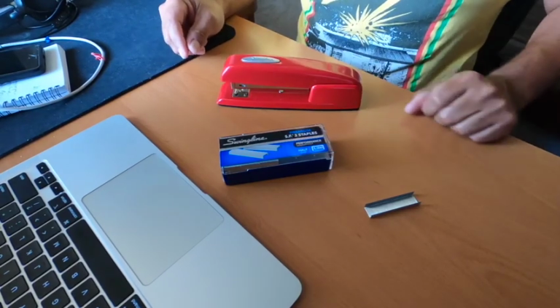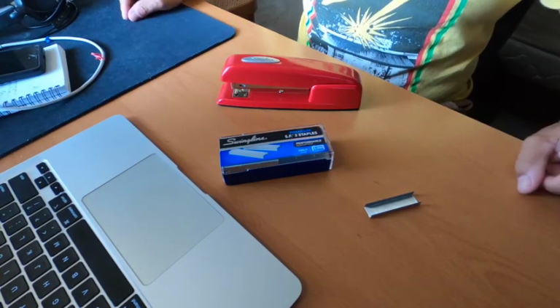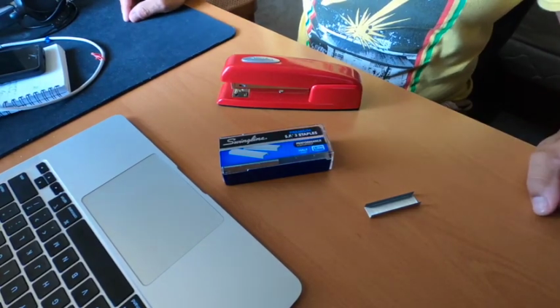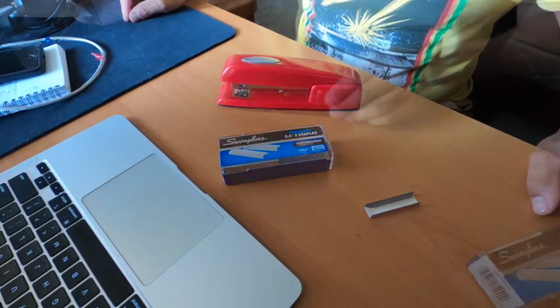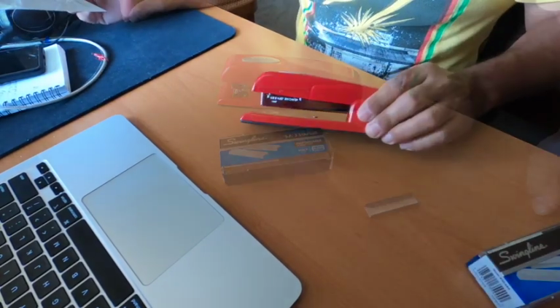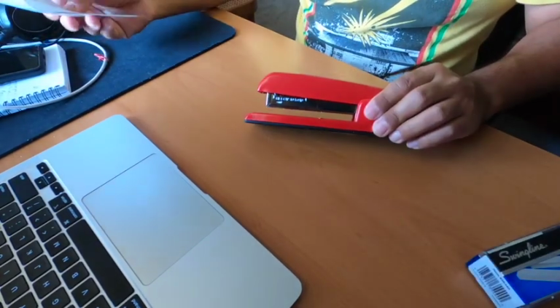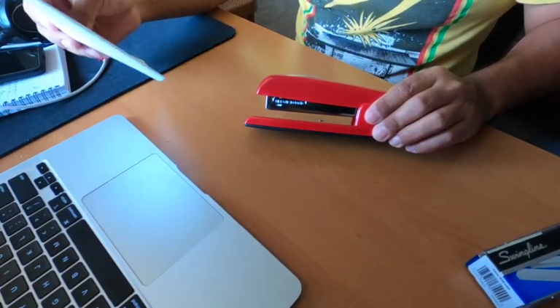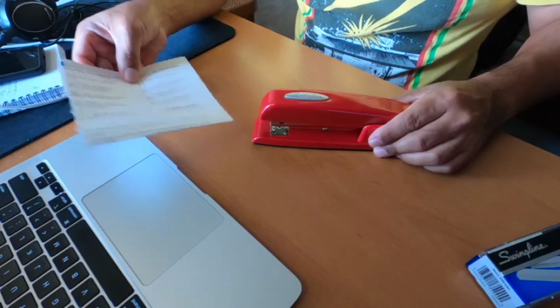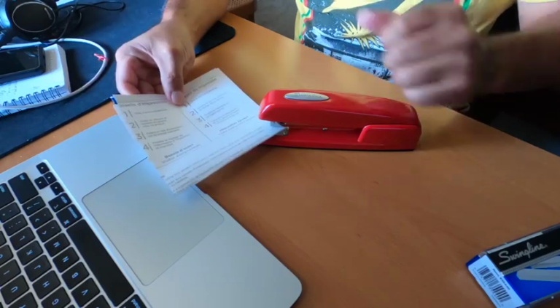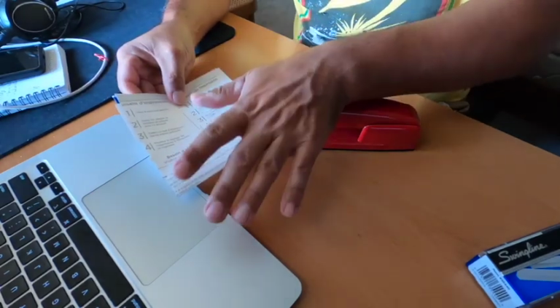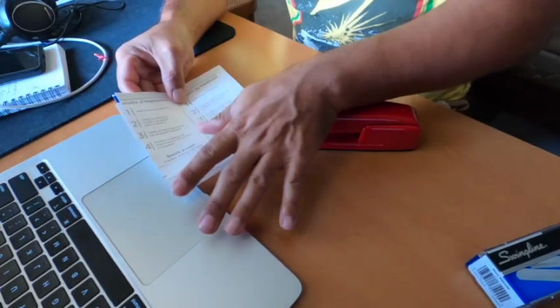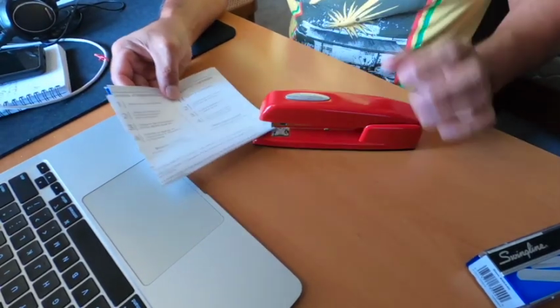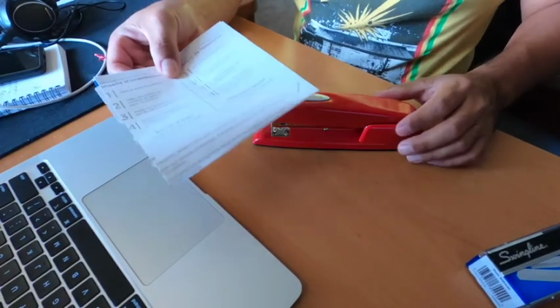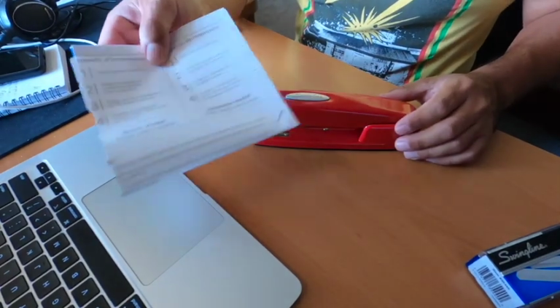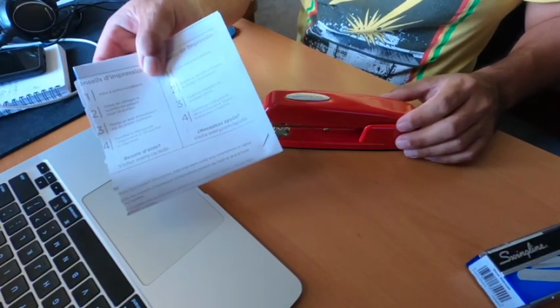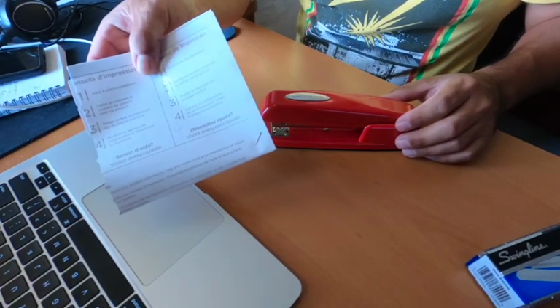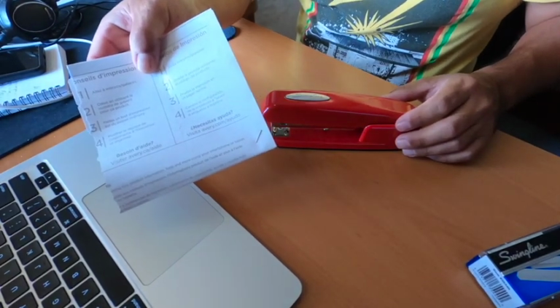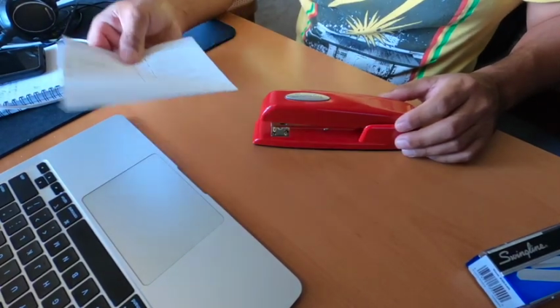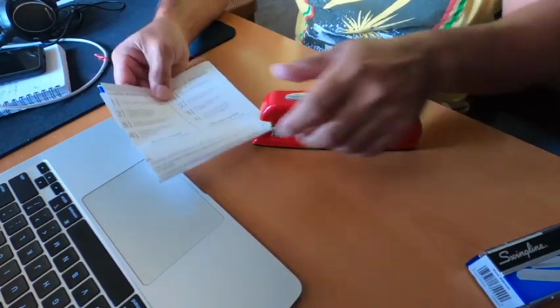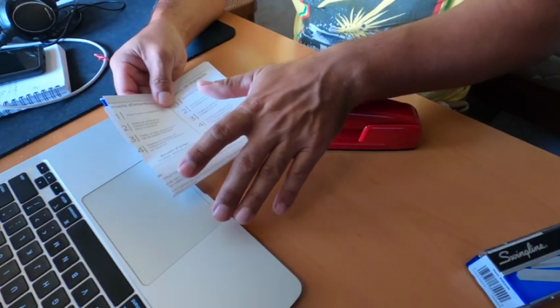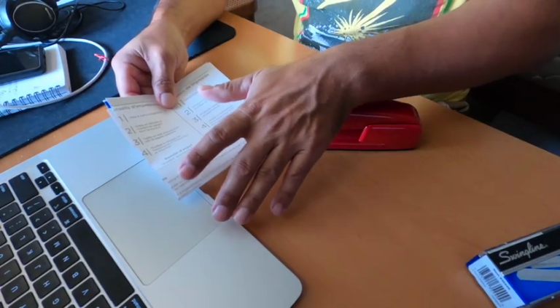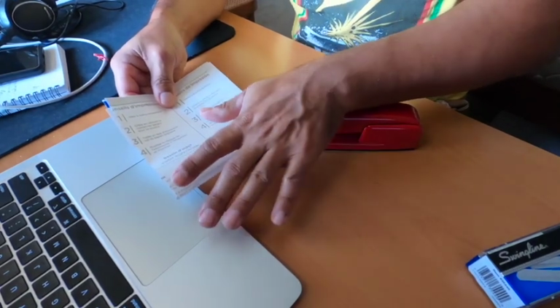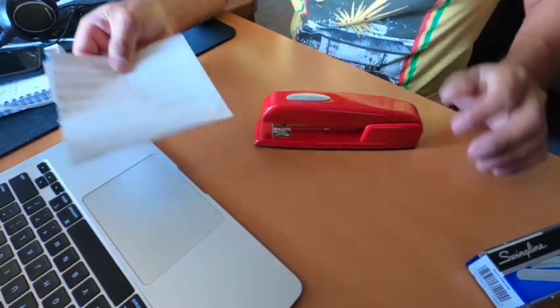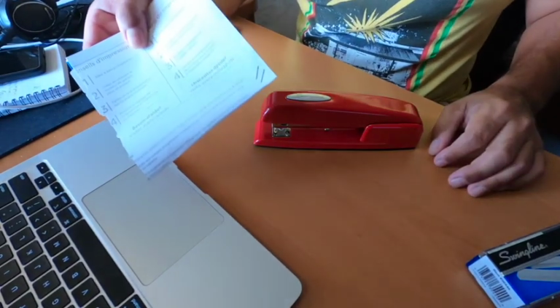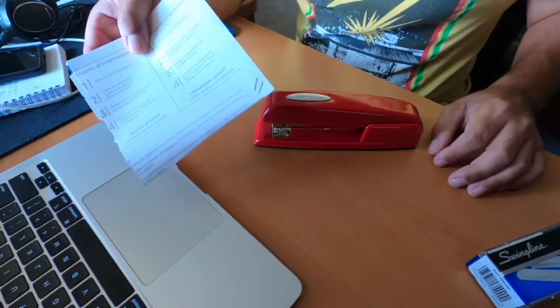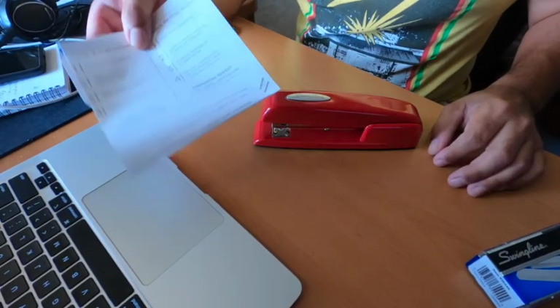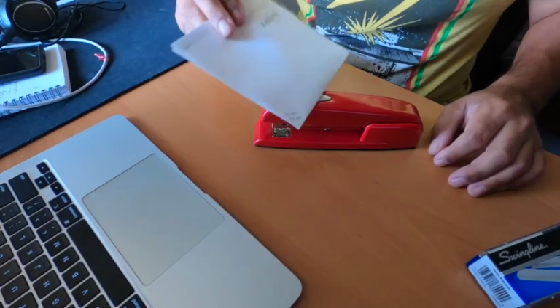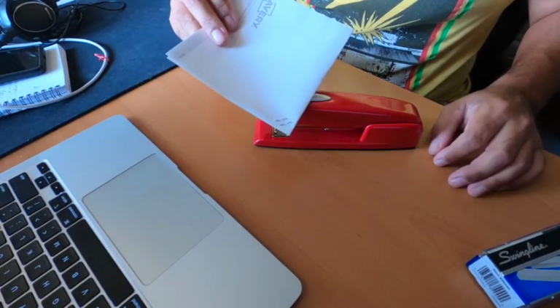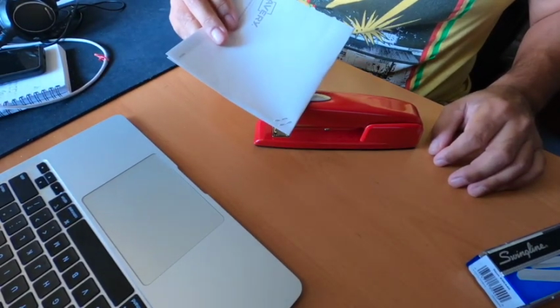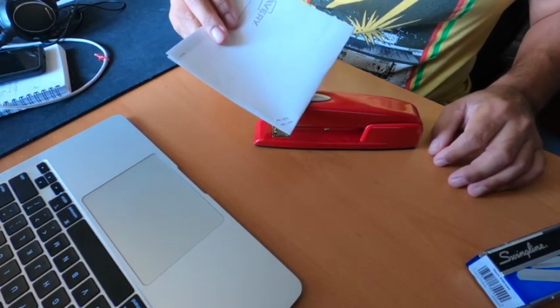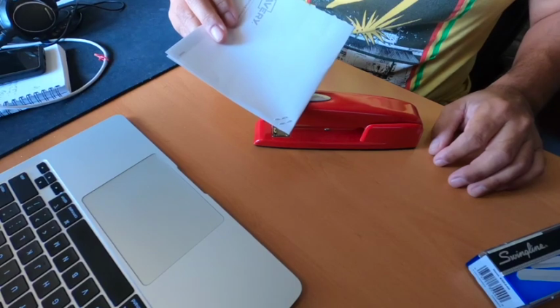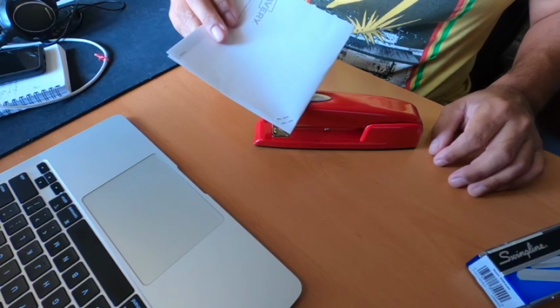Boom, you're ready to go. Let's test it with this piece of paper. Perfect. And that's how you load a Swingline stapler.